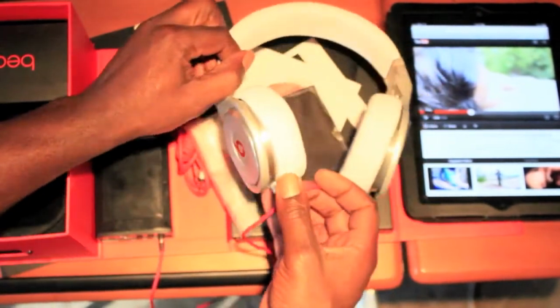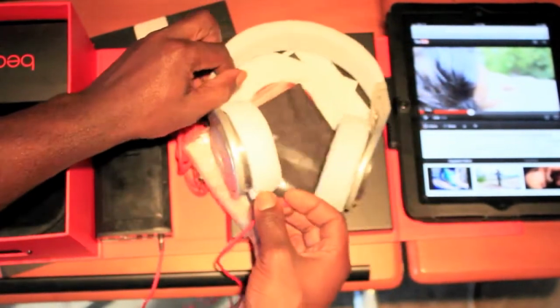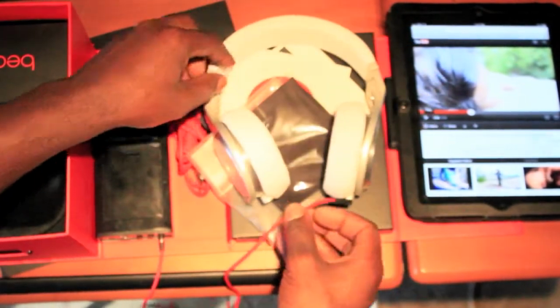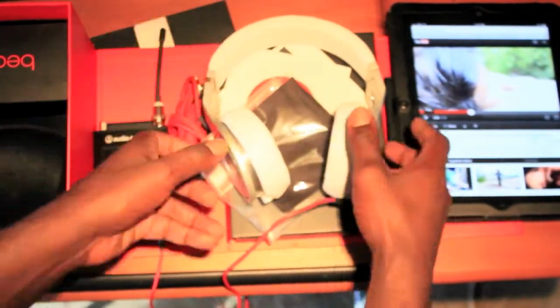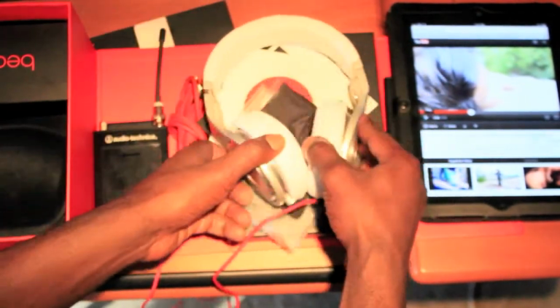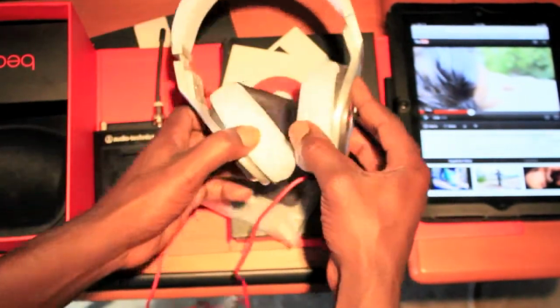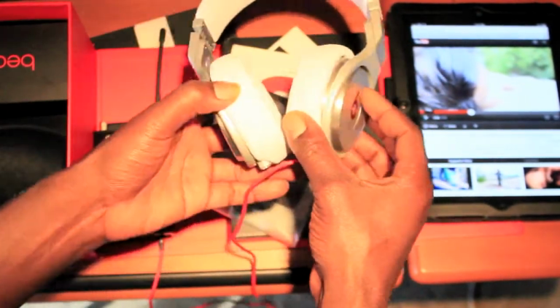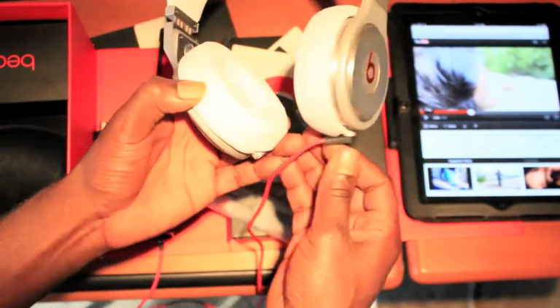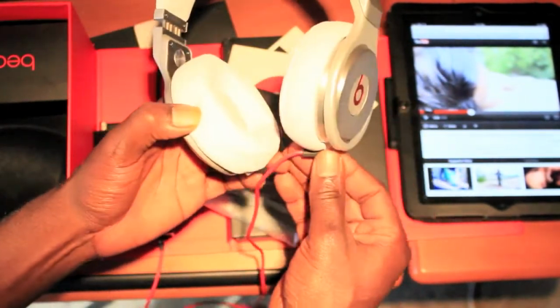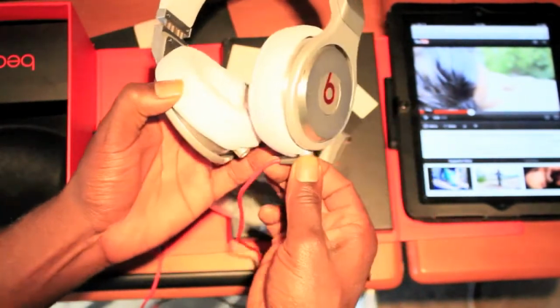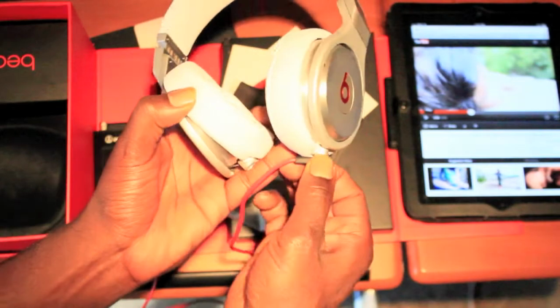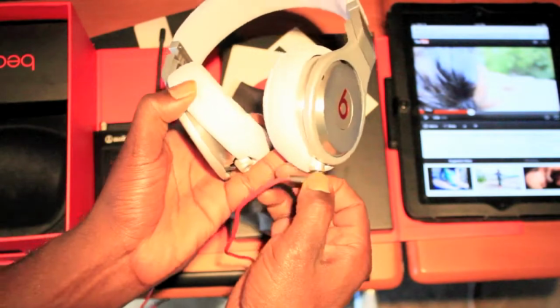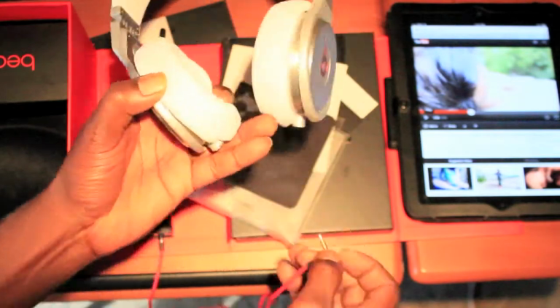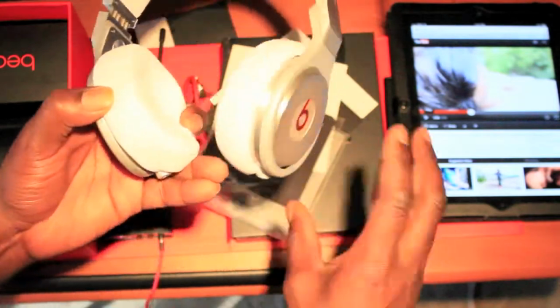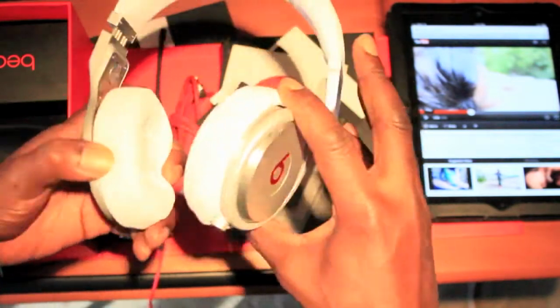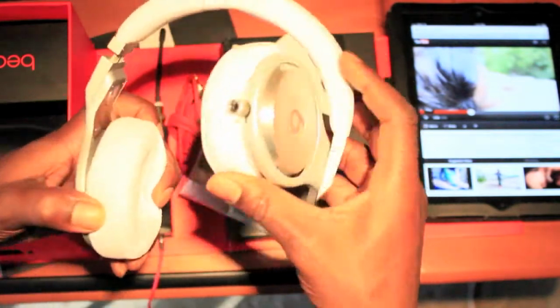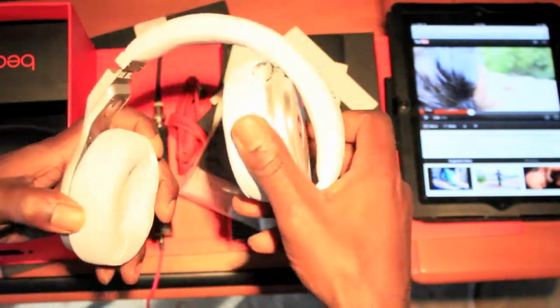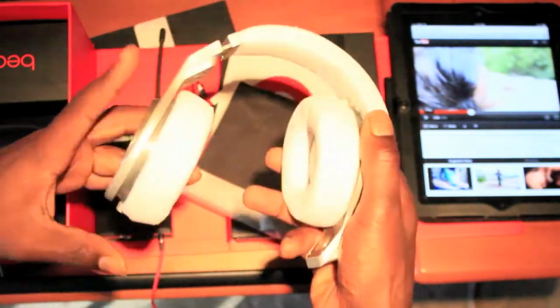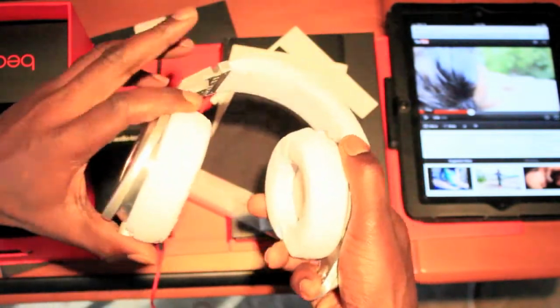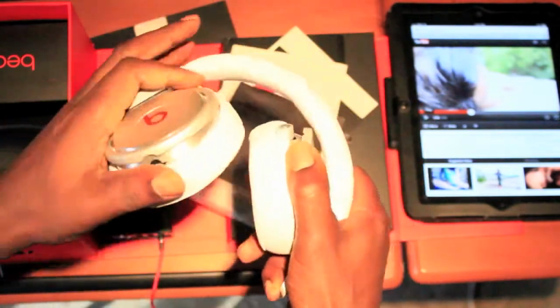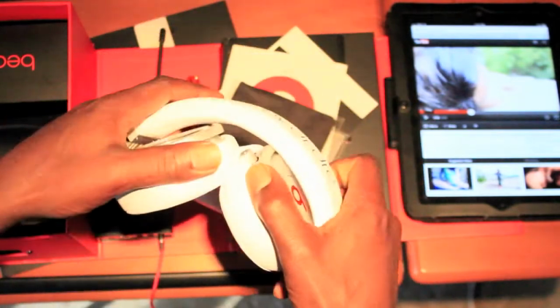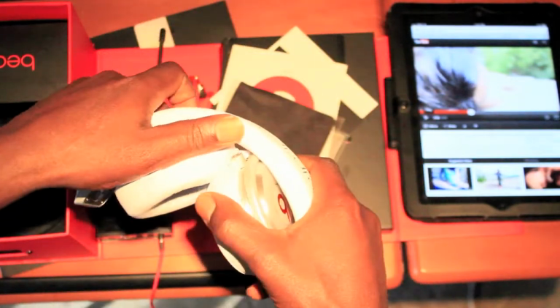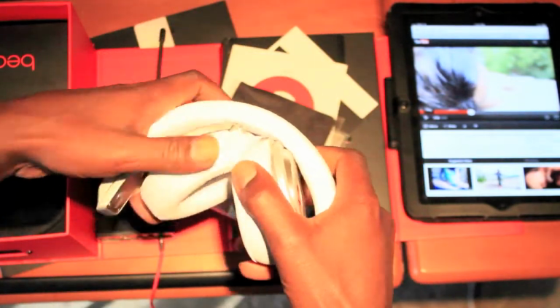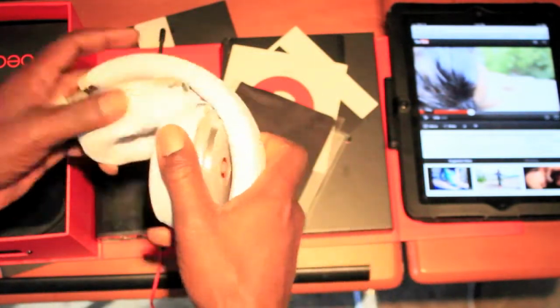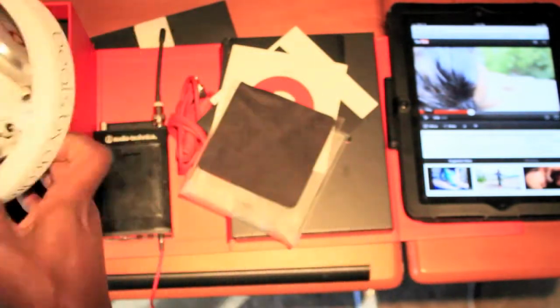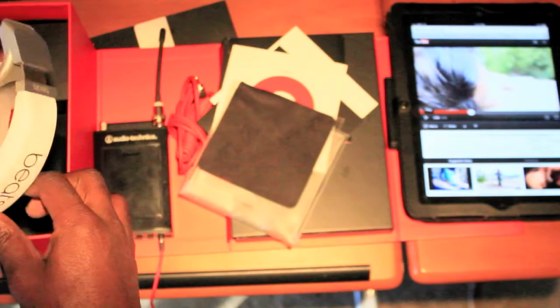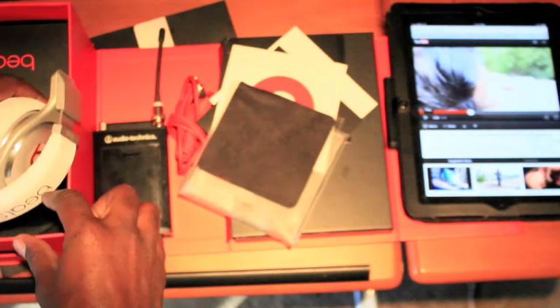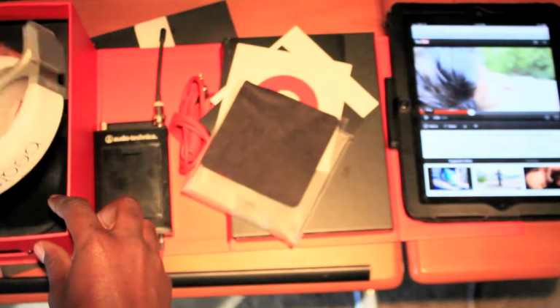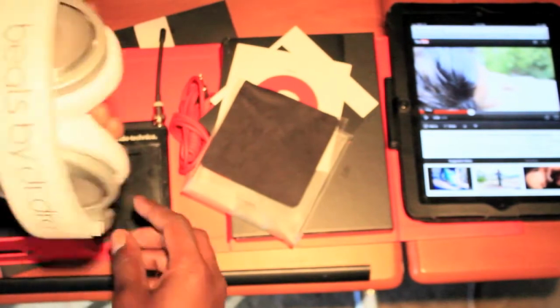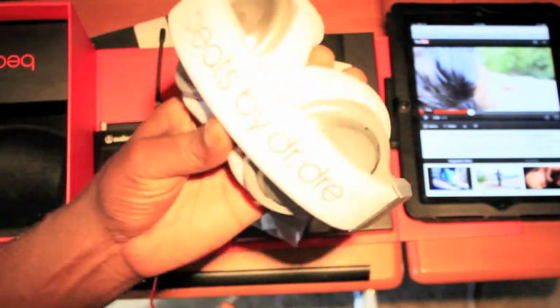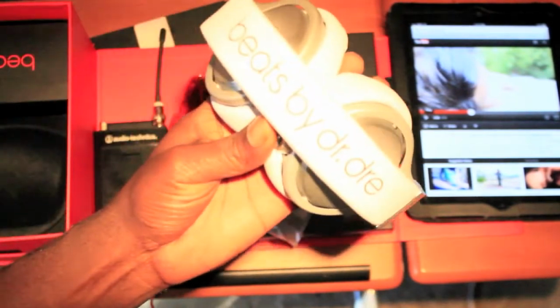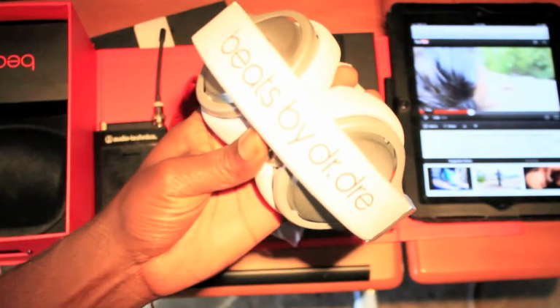If you like it, subscribe. If you don't, carry on — or go get you some, because these are the business.